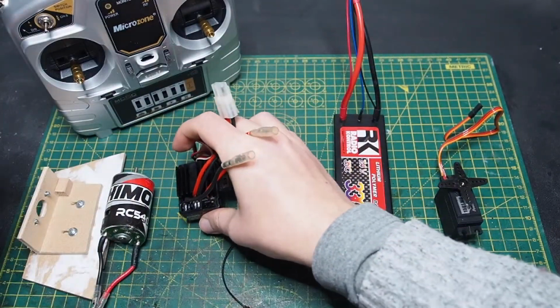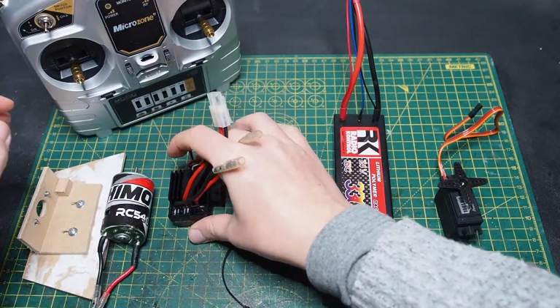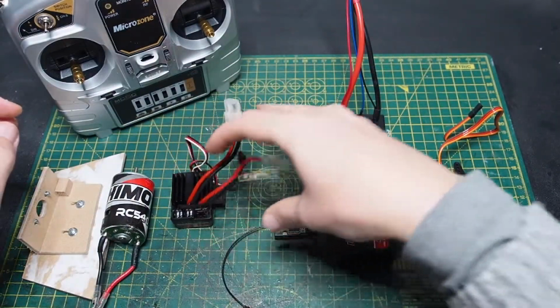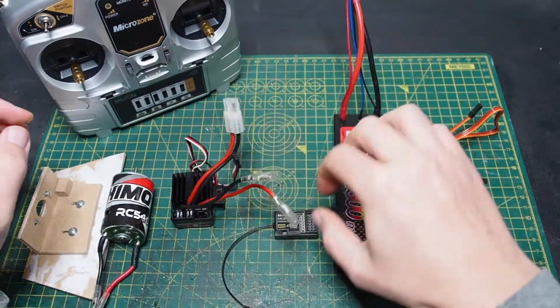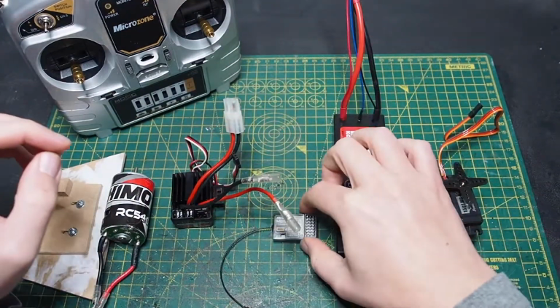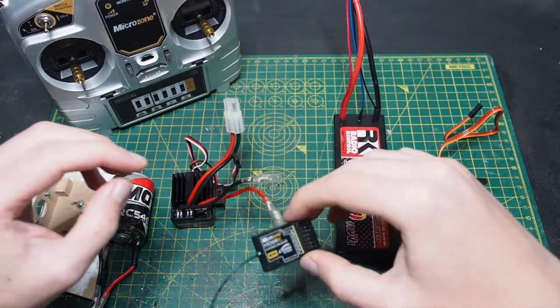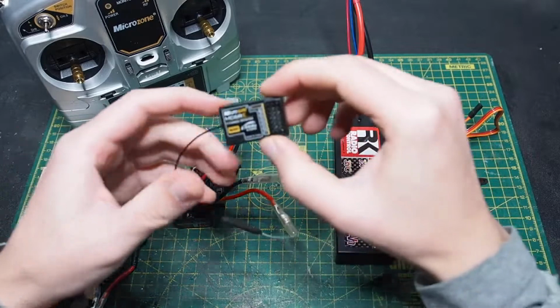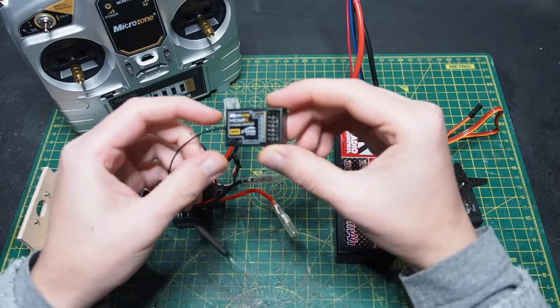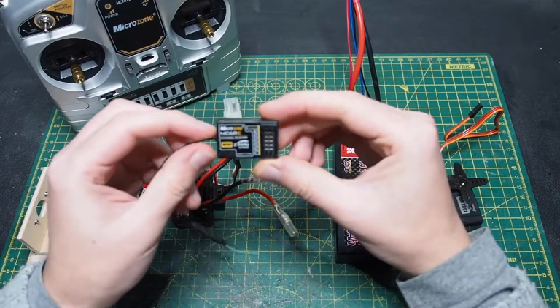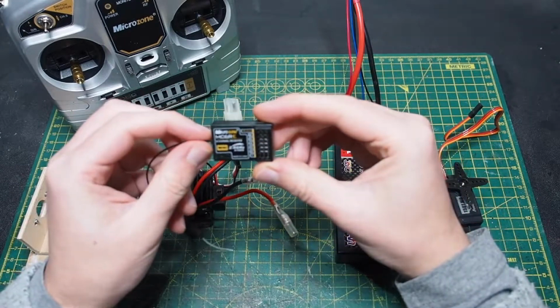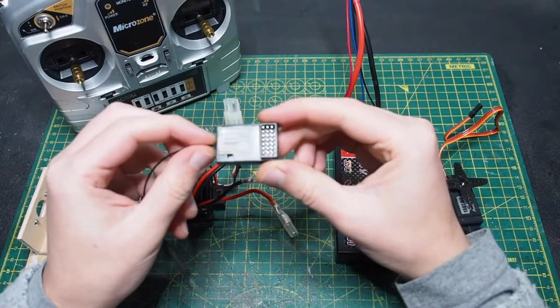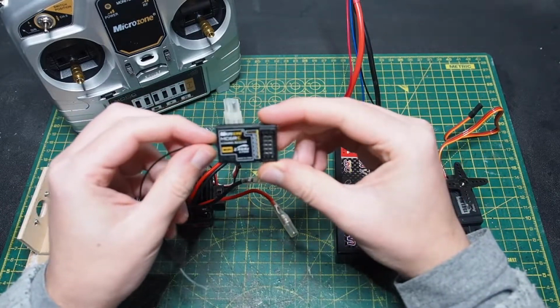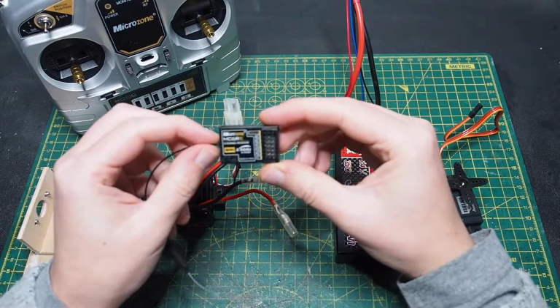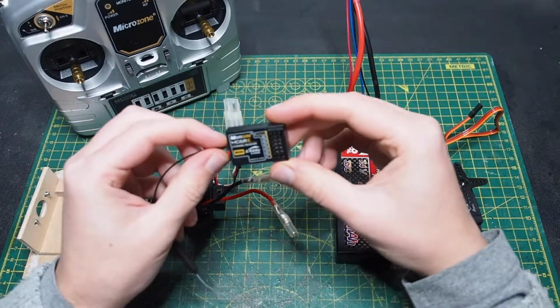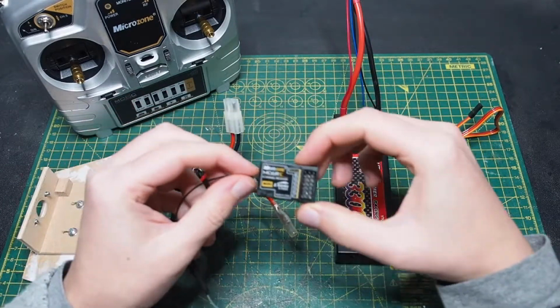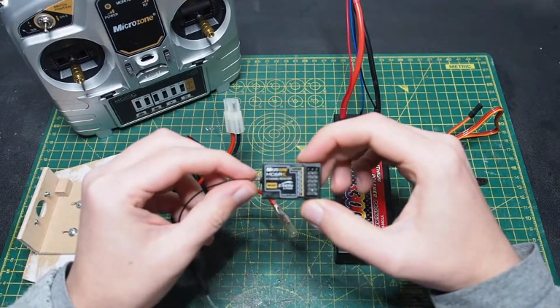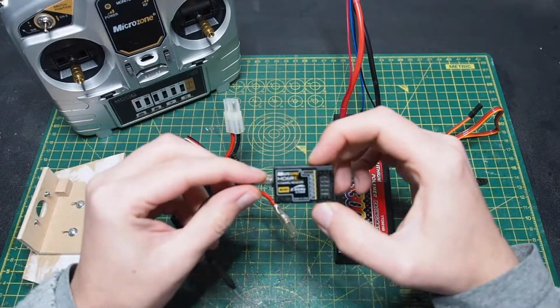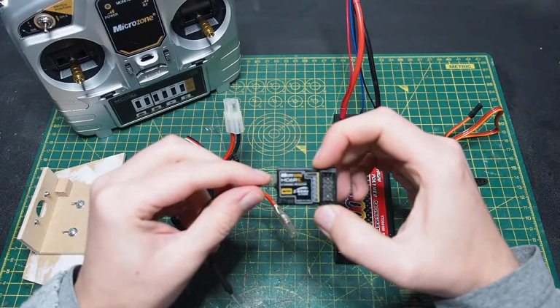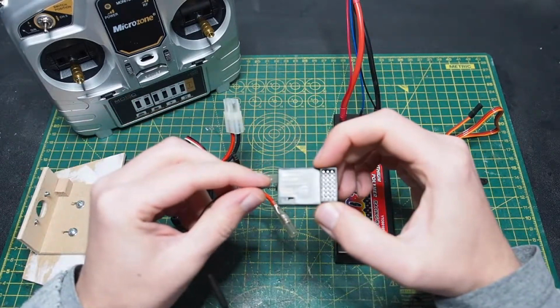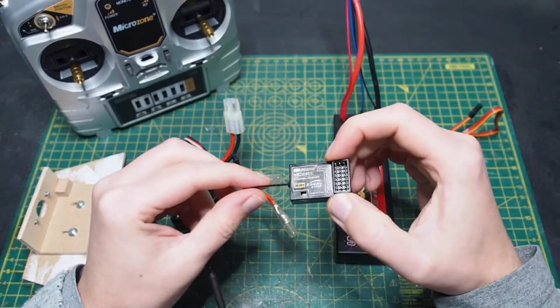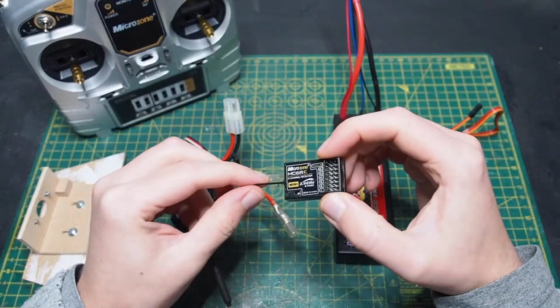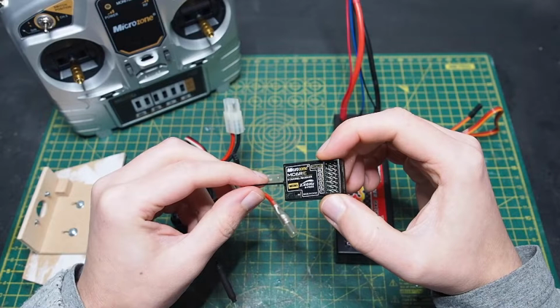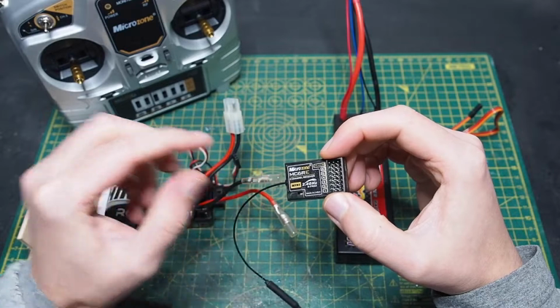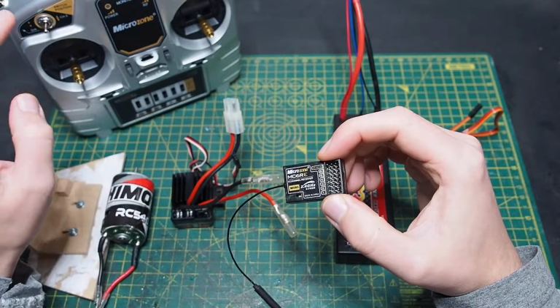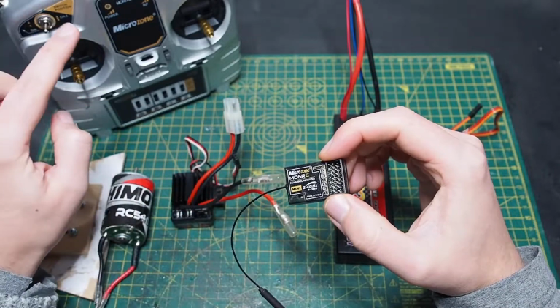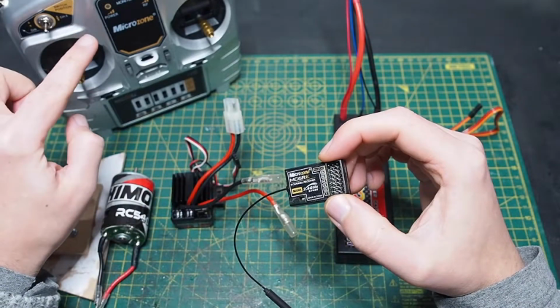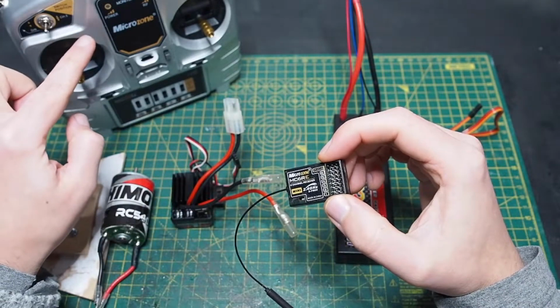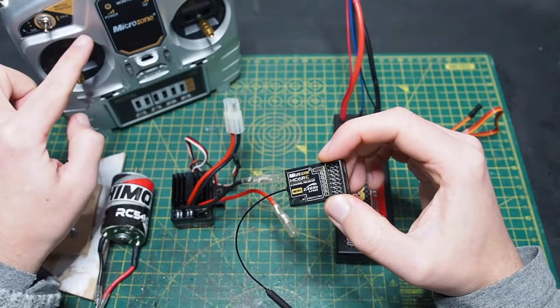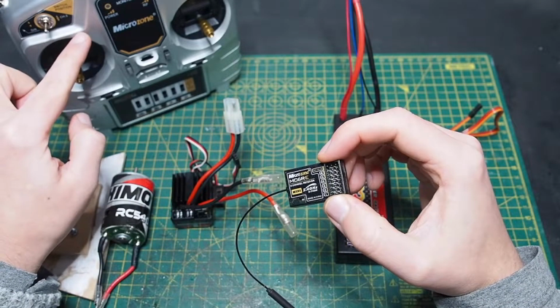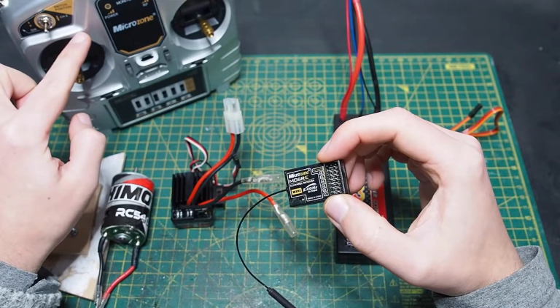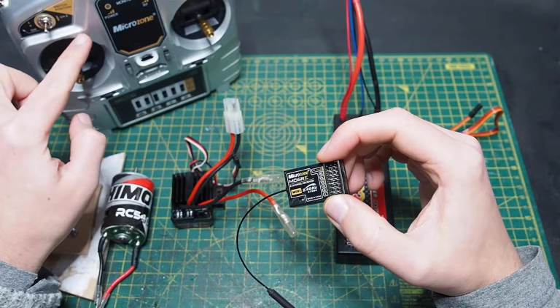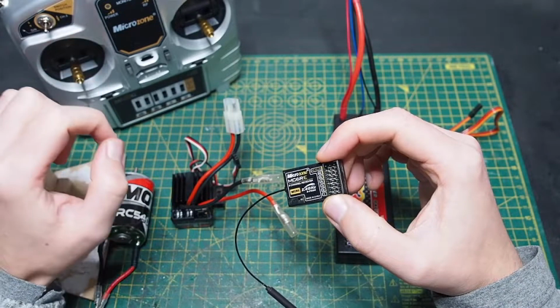Then I have this receiver which came together with the transmitter and the controller, which is a Microsome MC6C.